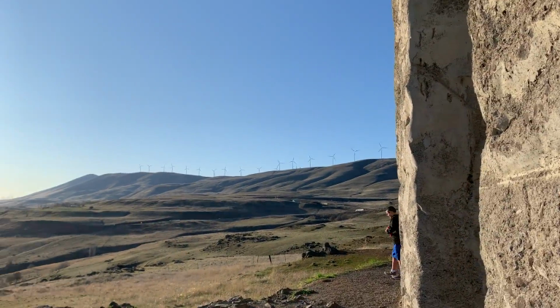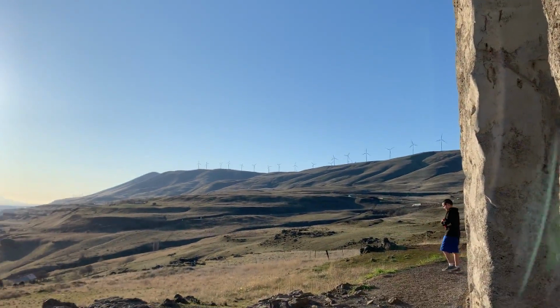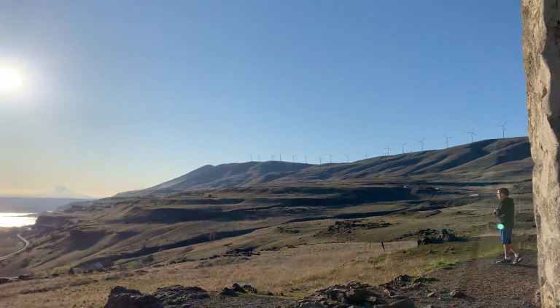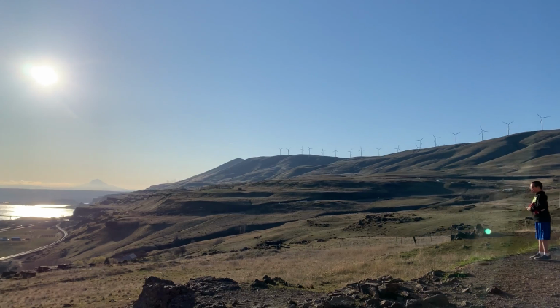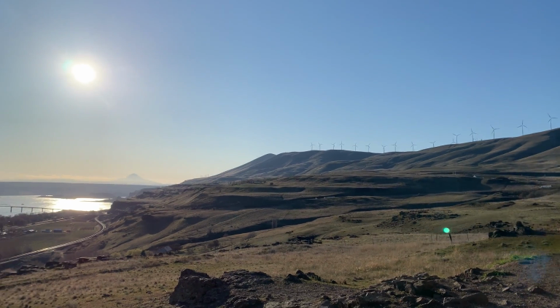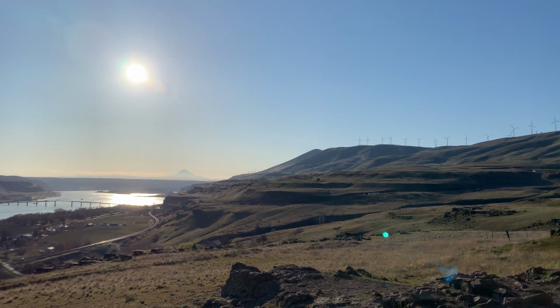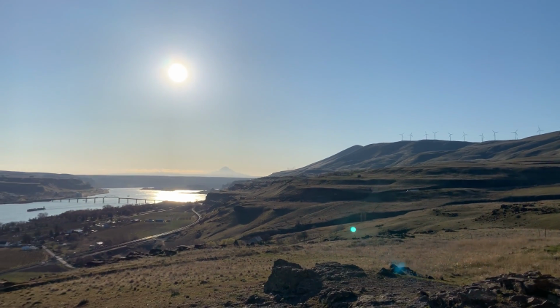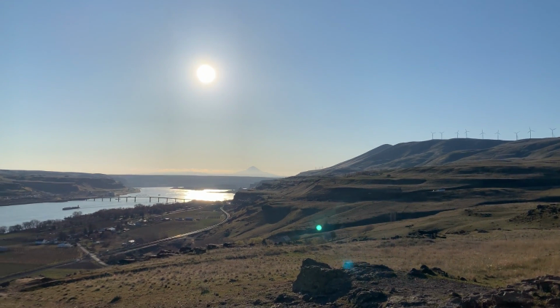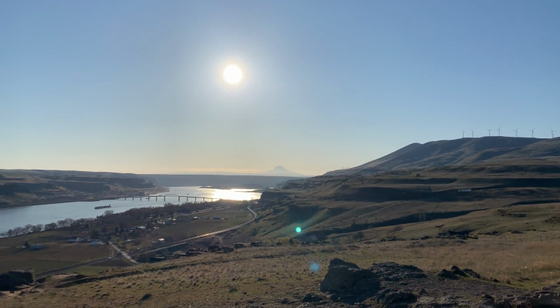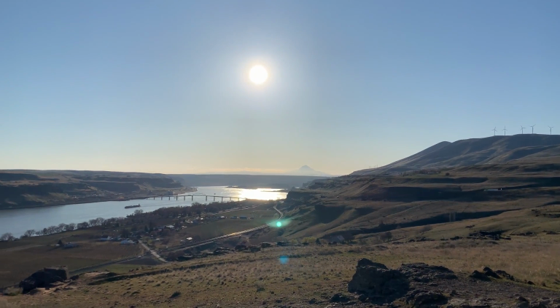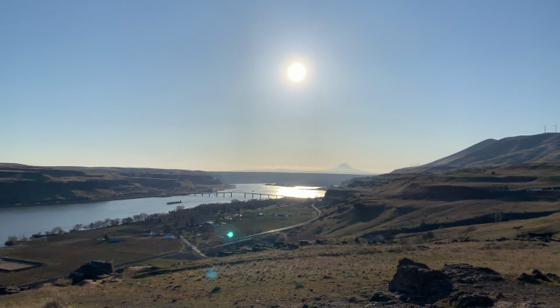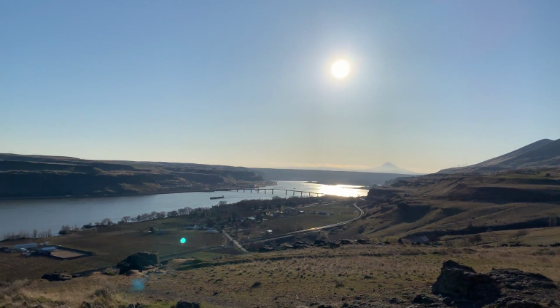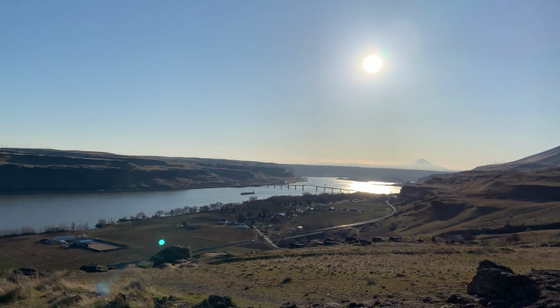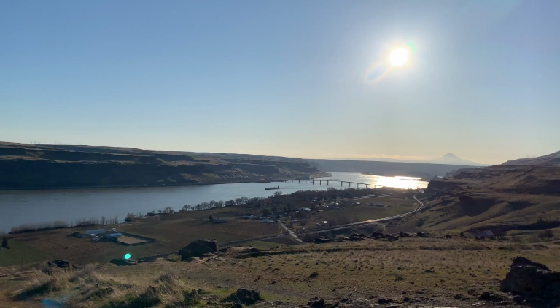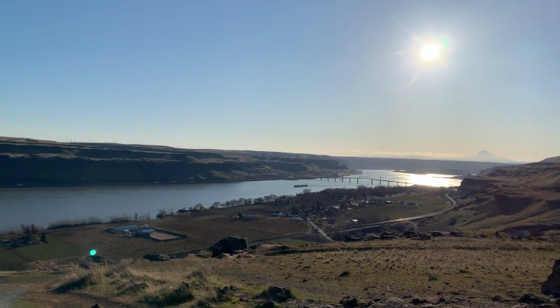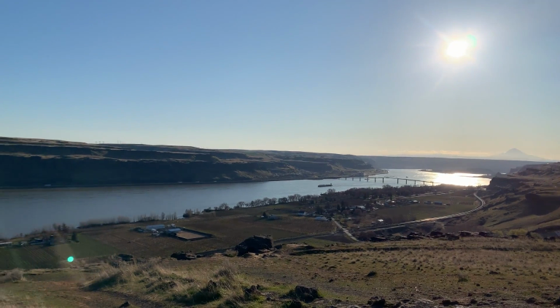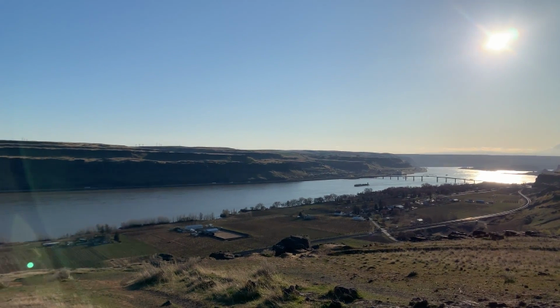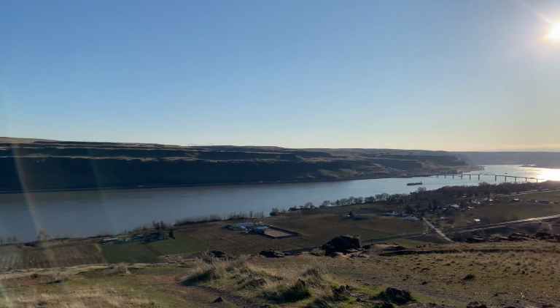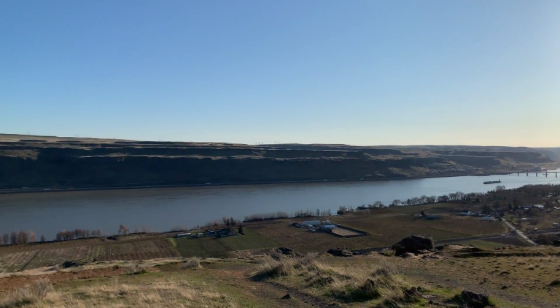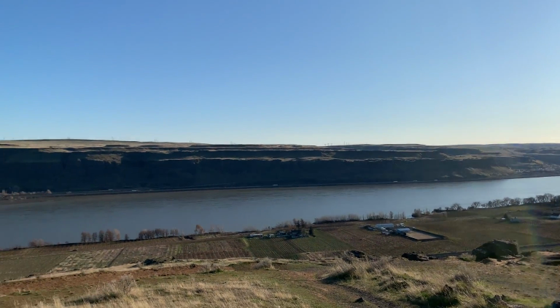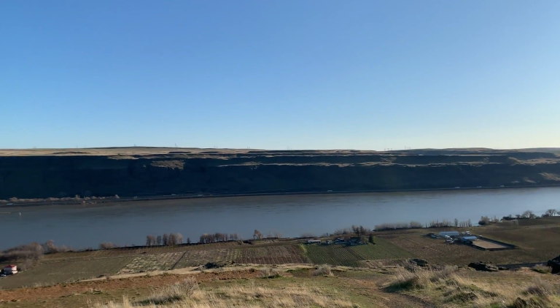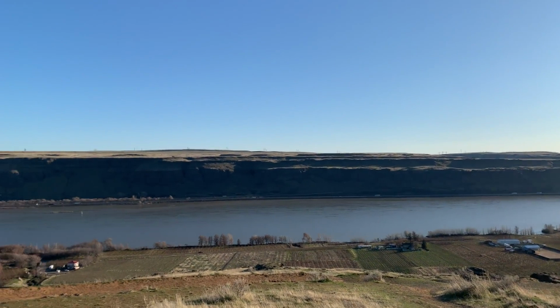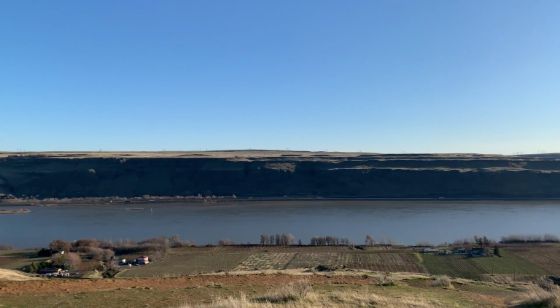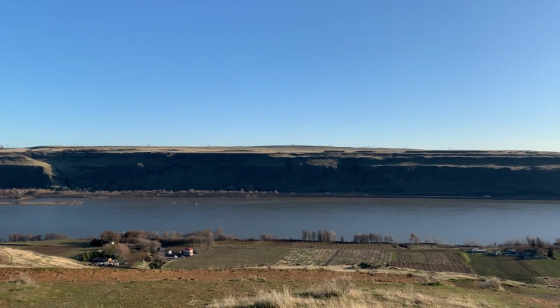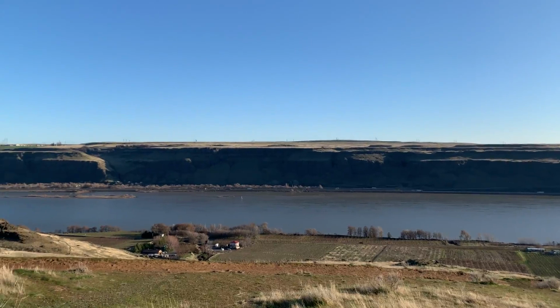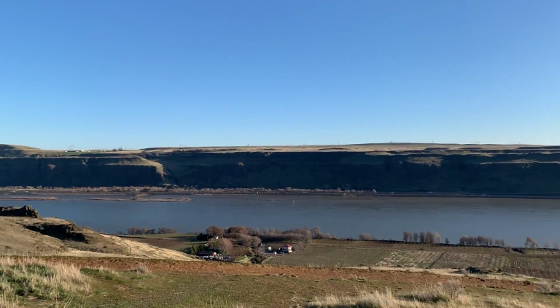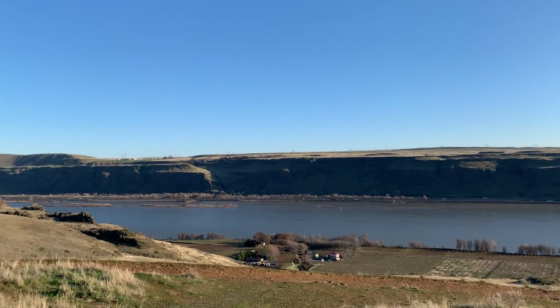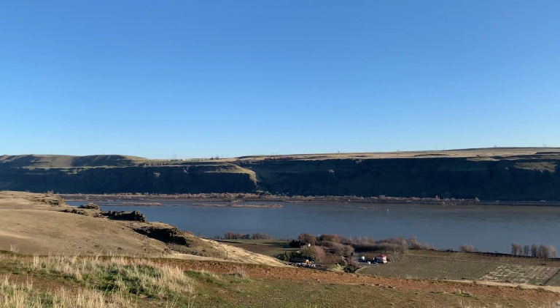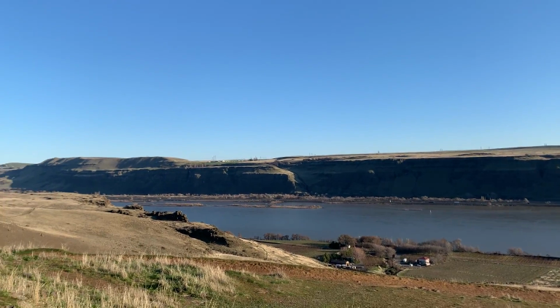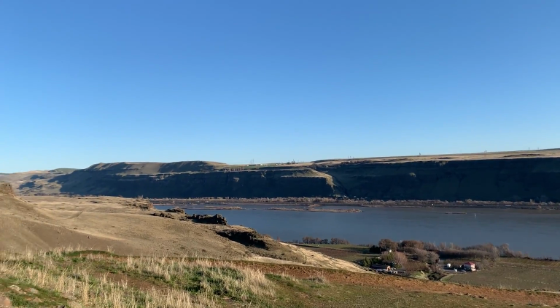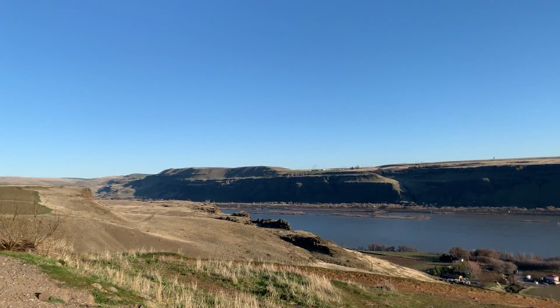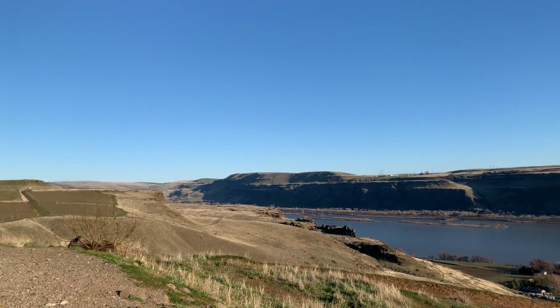Wow, look at that view, guys. It's absolutely gorgeous. So we are actually in eastern Washington, over by Walla Walla and Yakima.